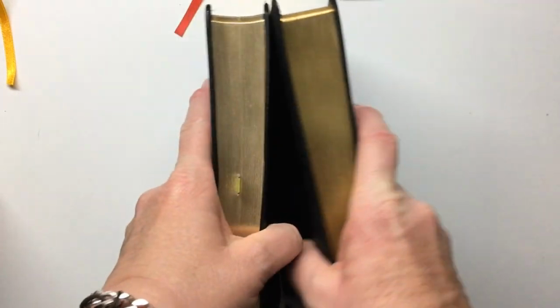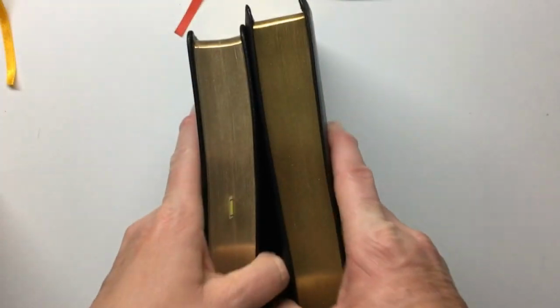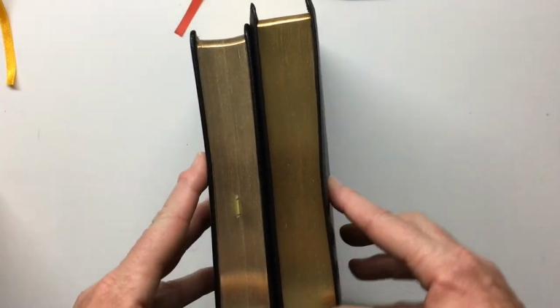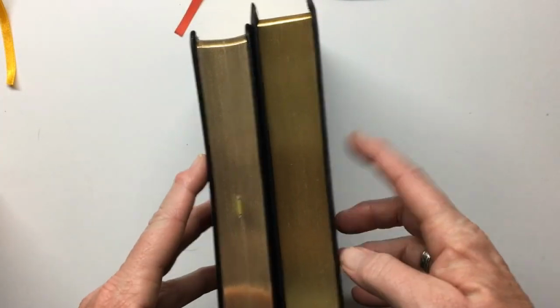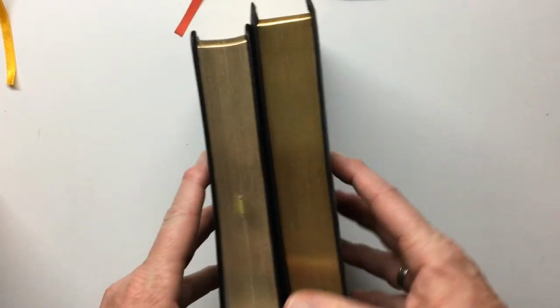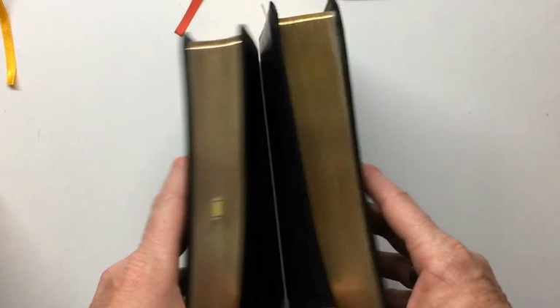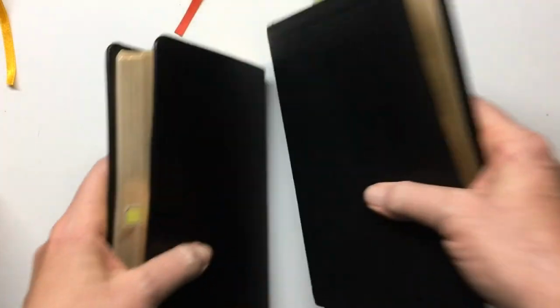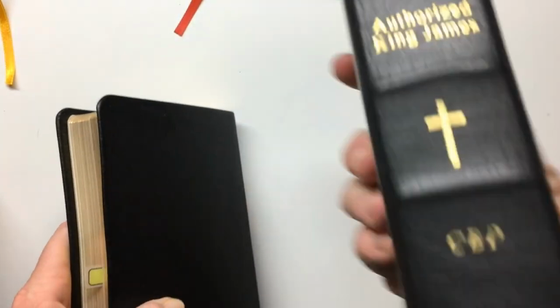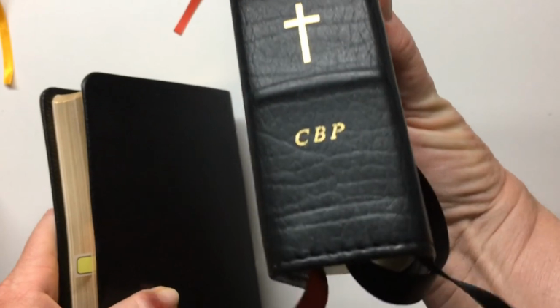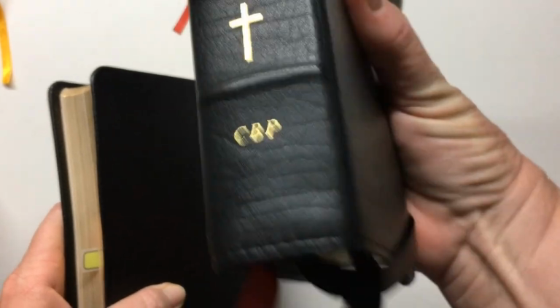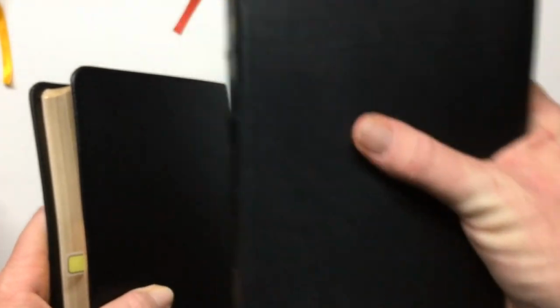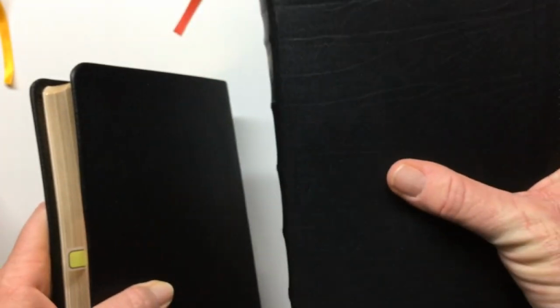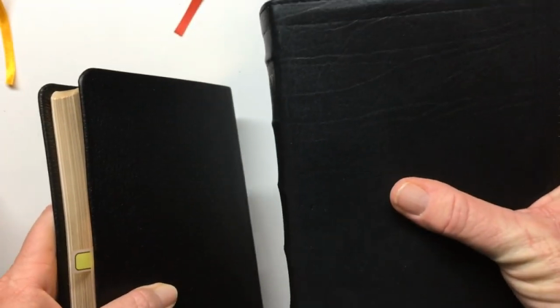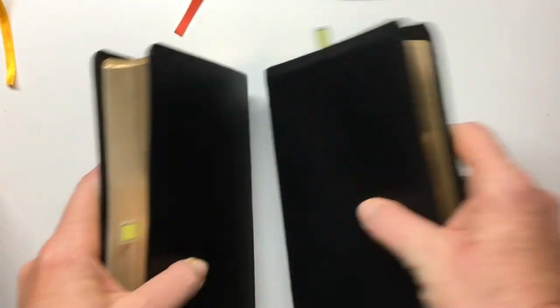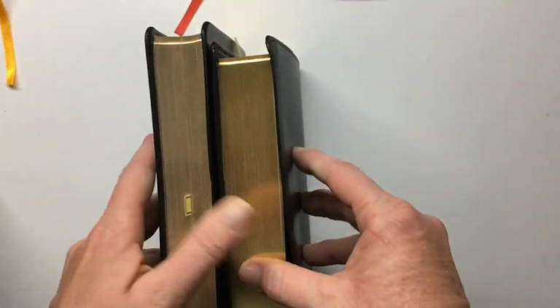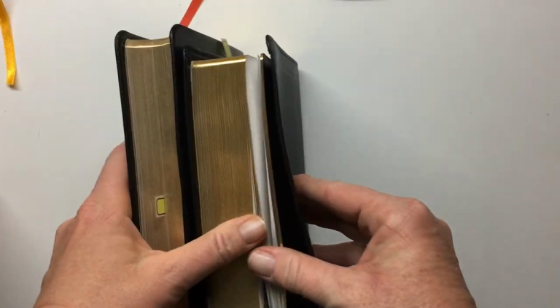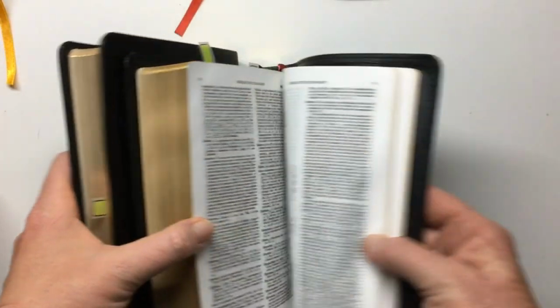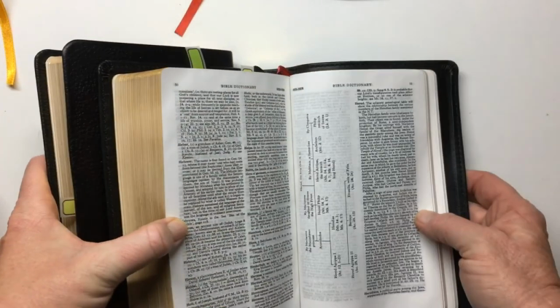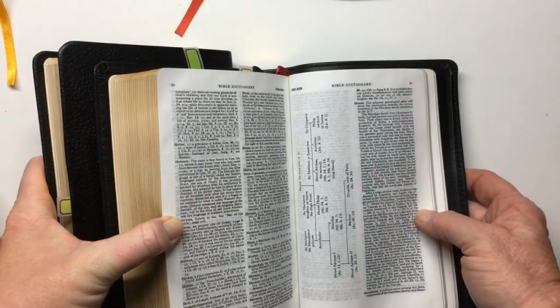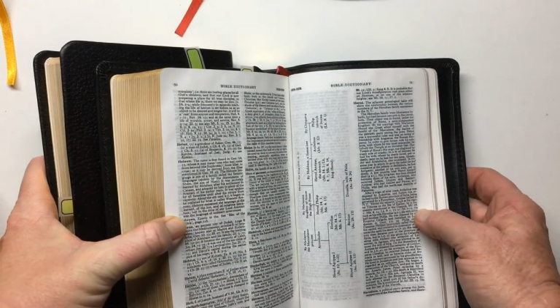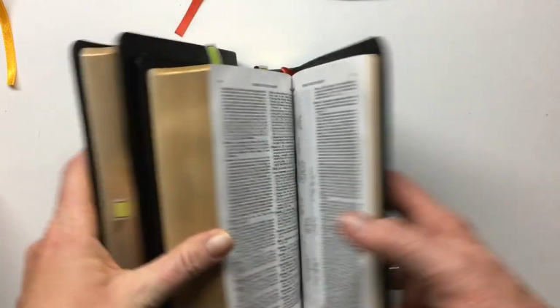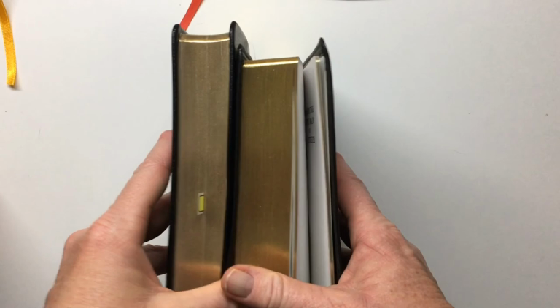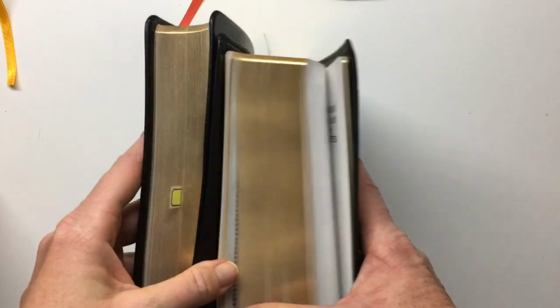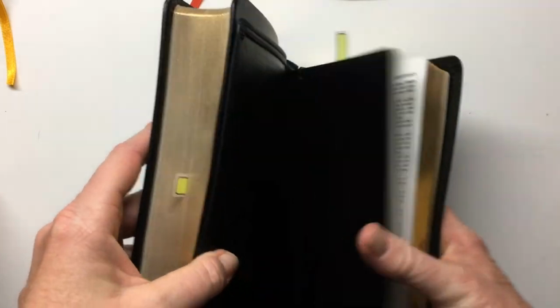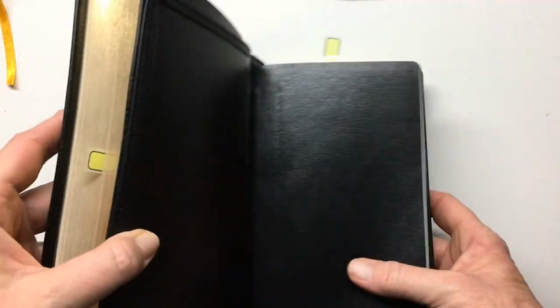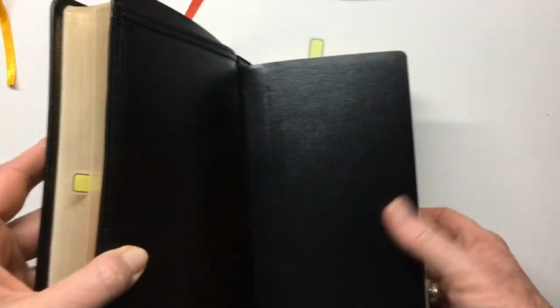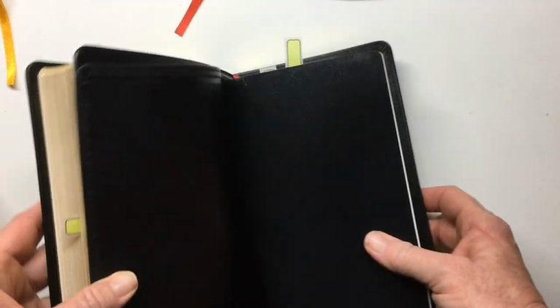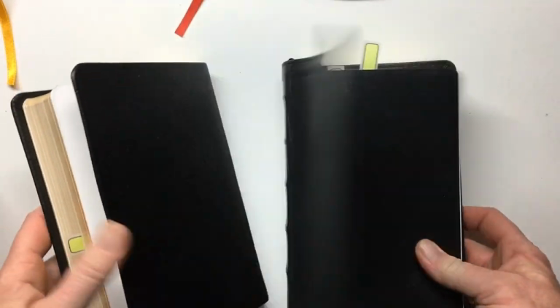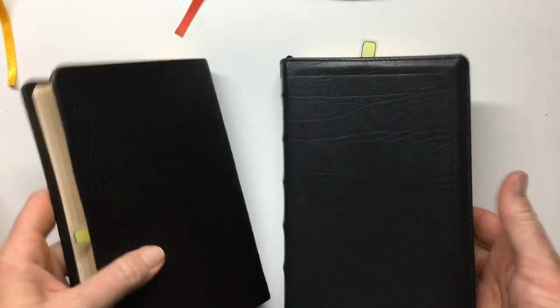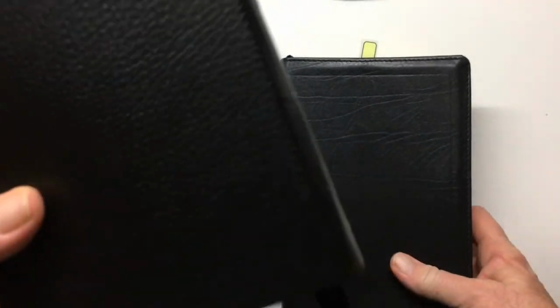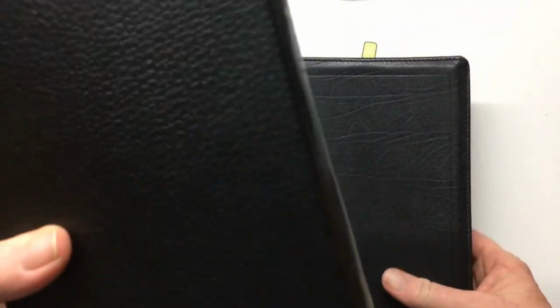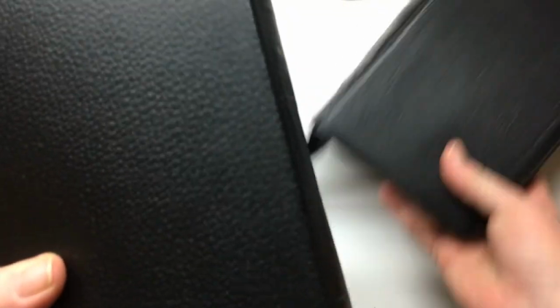It's also thicker because the paper in this one is actually thicker, plus it has all the other reference information. This one just has maps and there's no concordance in this one.